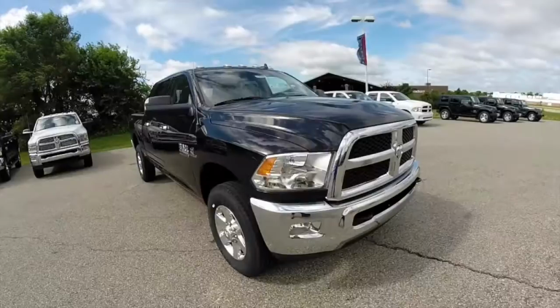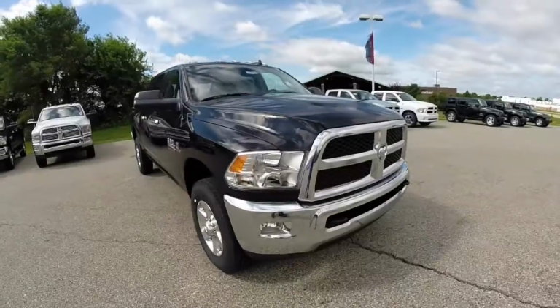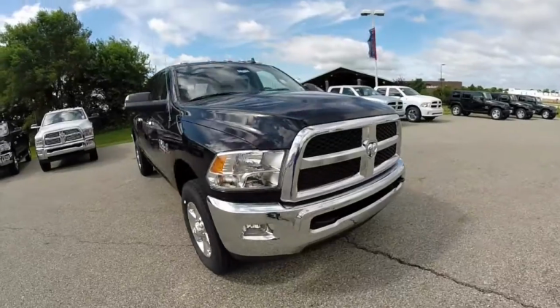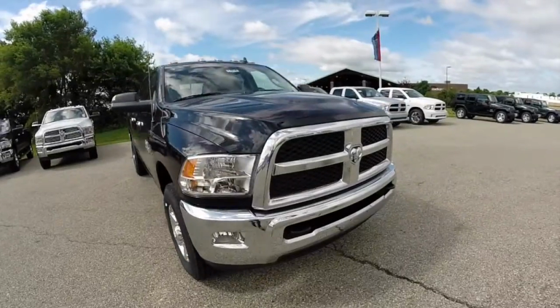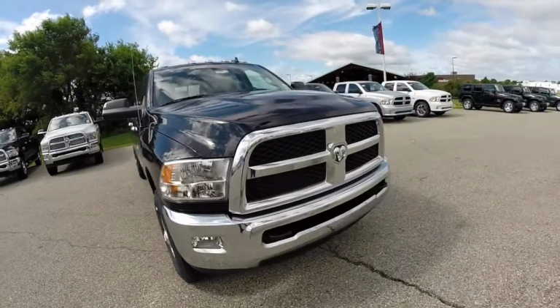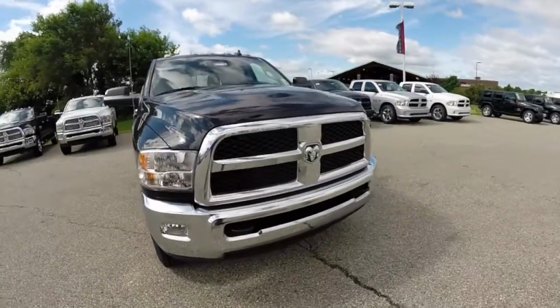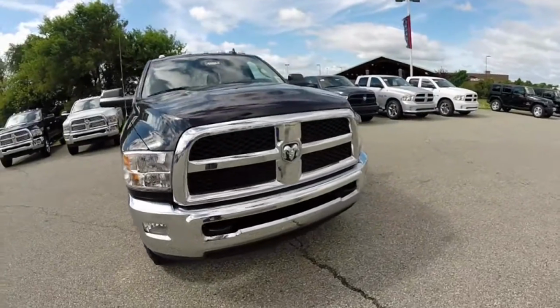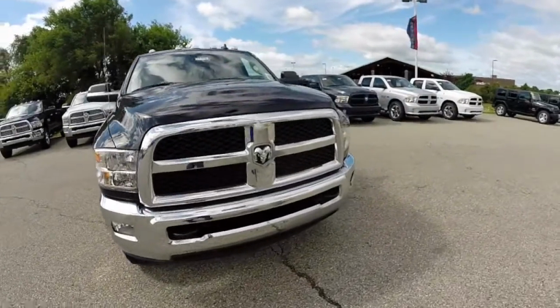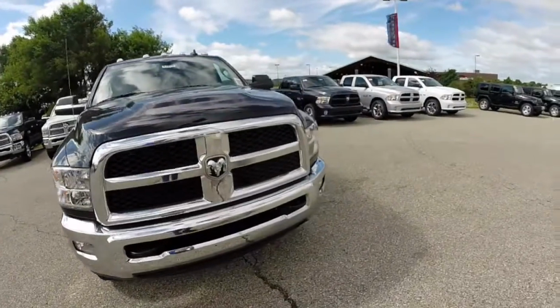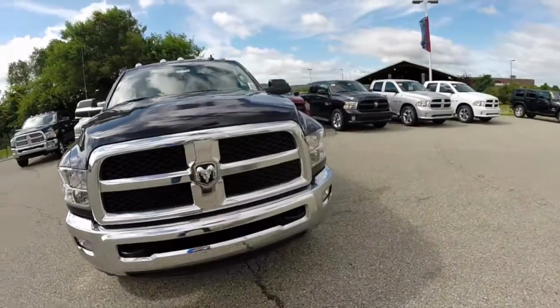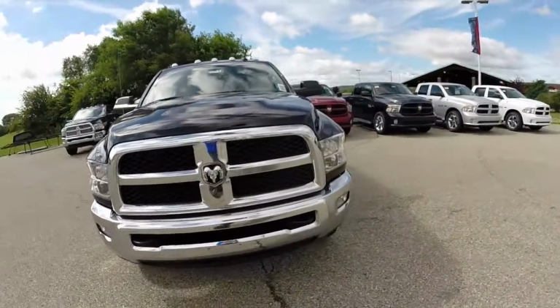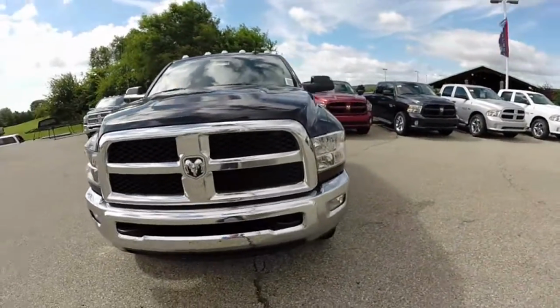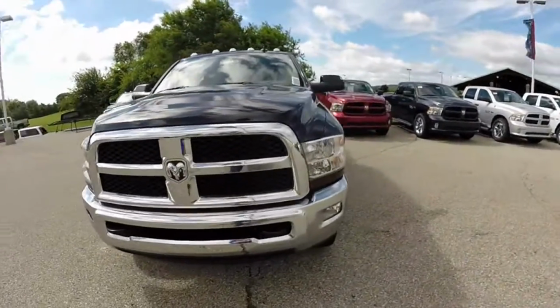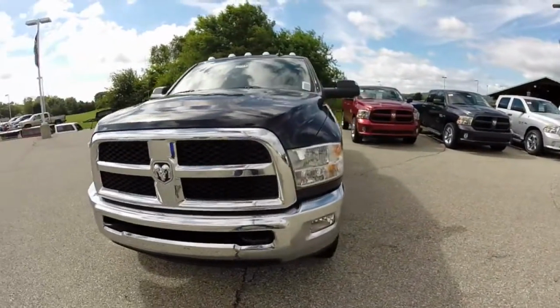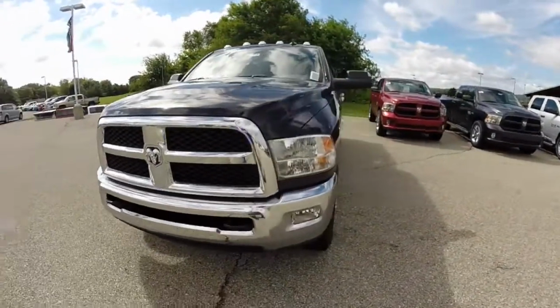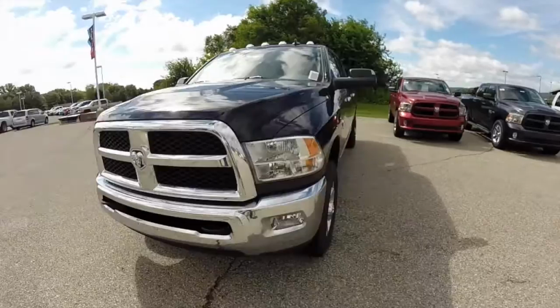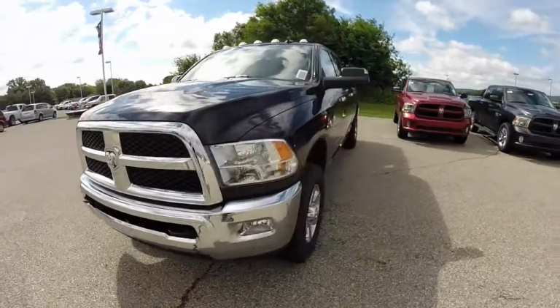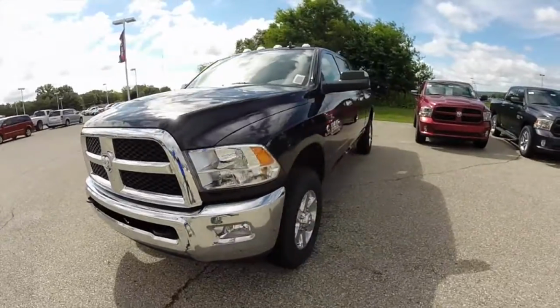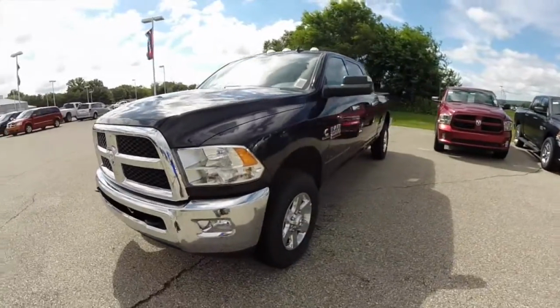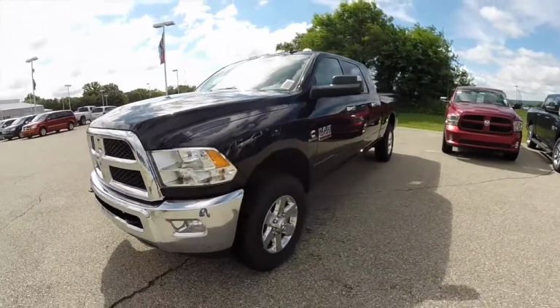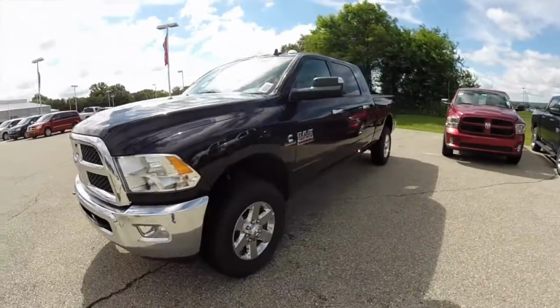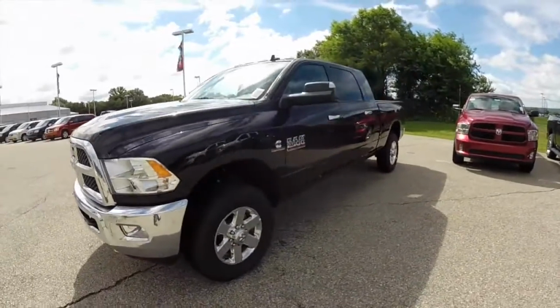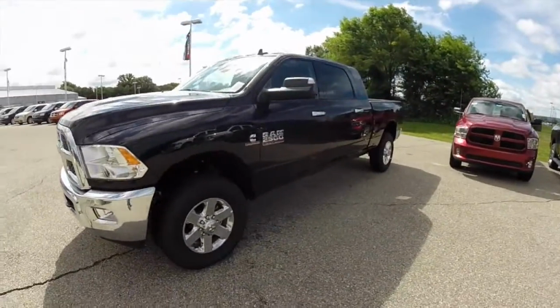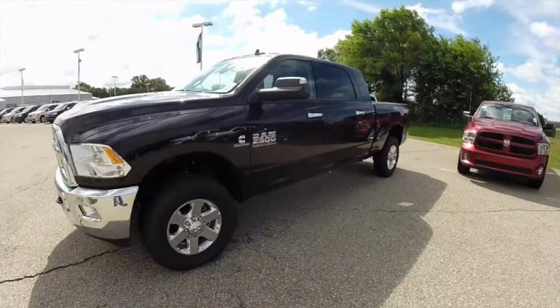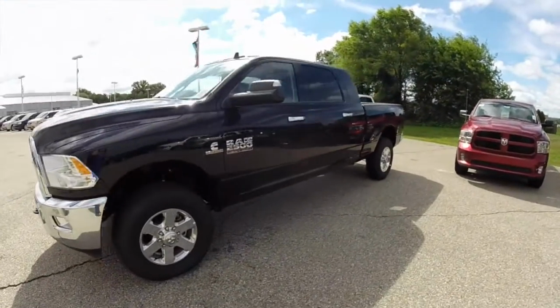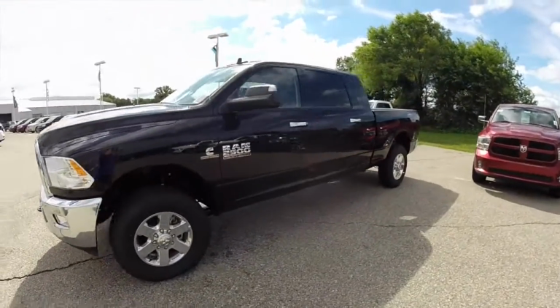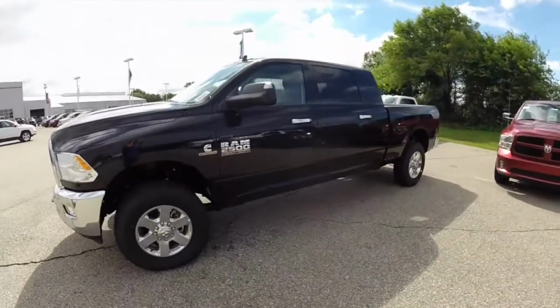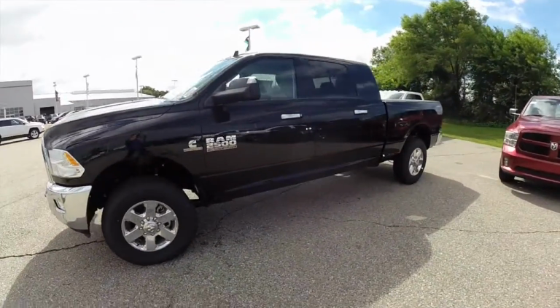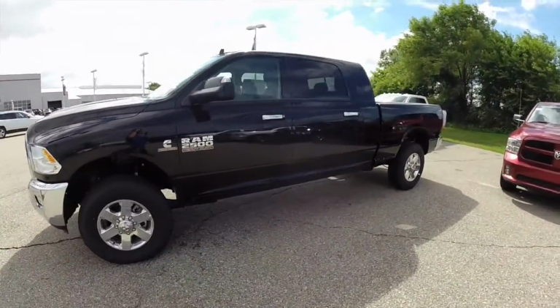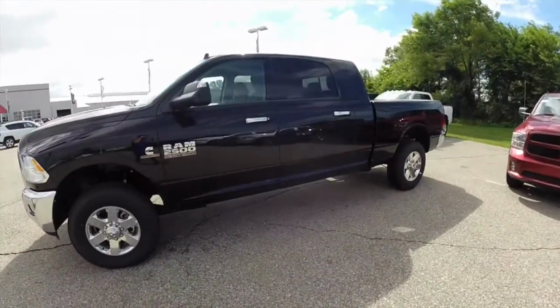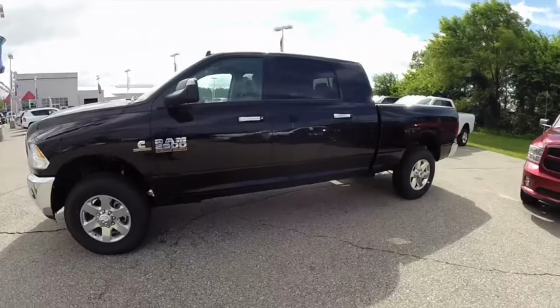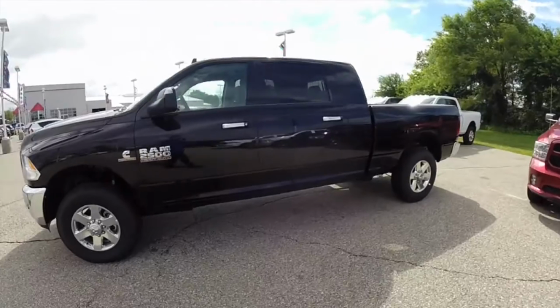Hello everyone, today we're going to take a quick walk around look at this 2014 Ram 2500 SLT Mega Cab. This will be a quick walk around to give you a little bit more information about the vehicle.